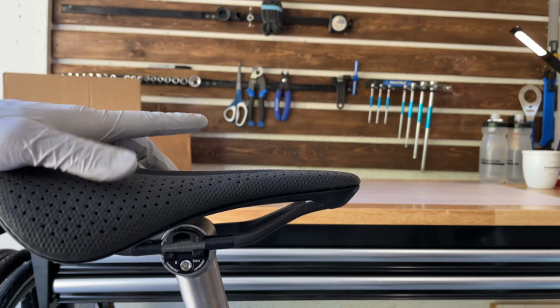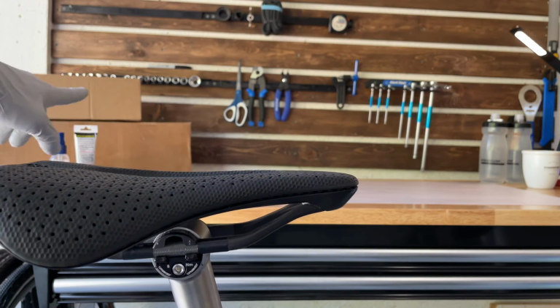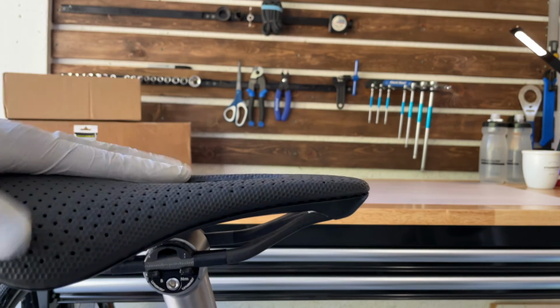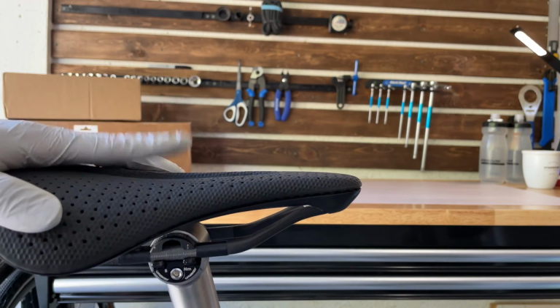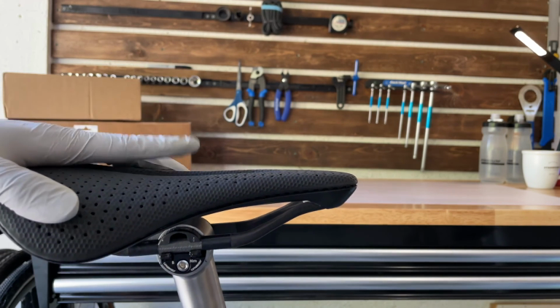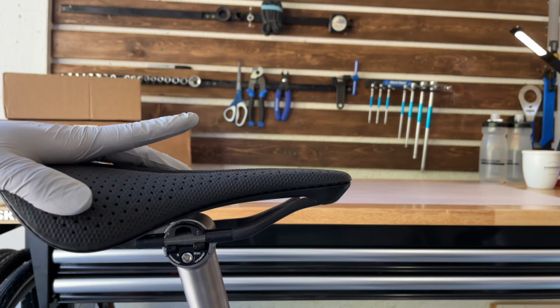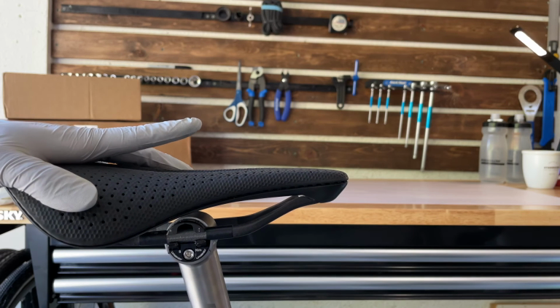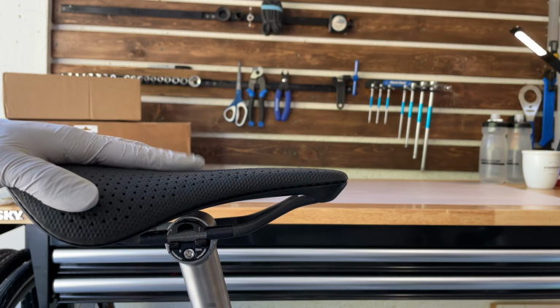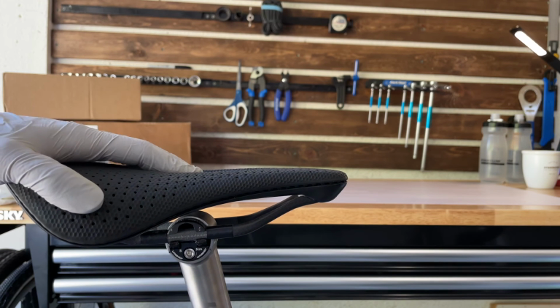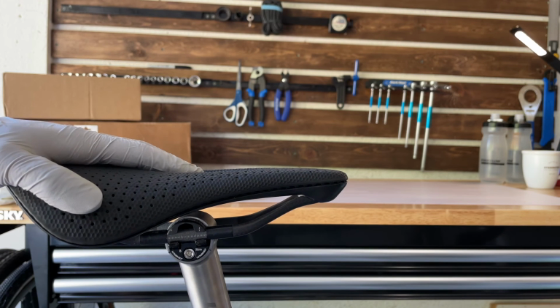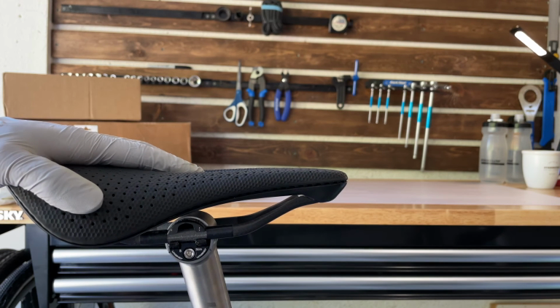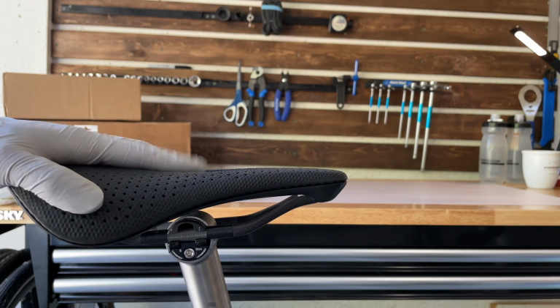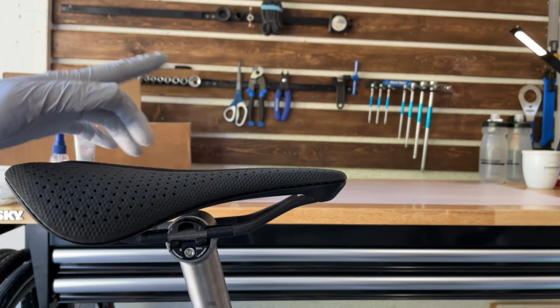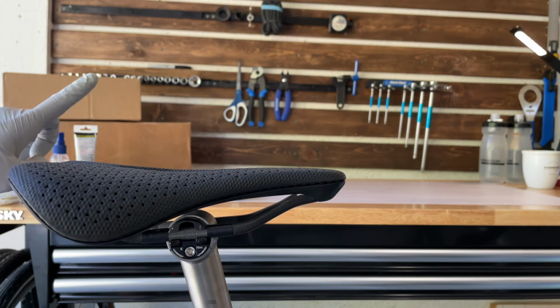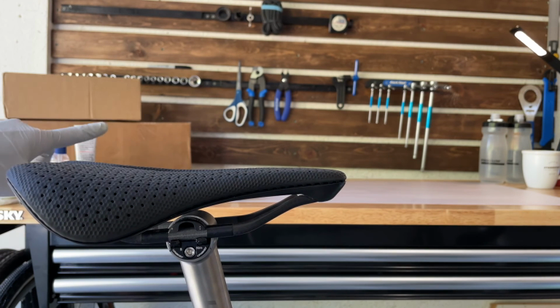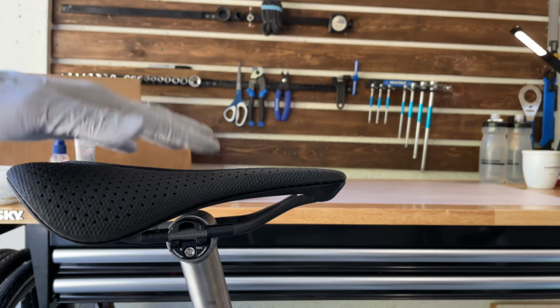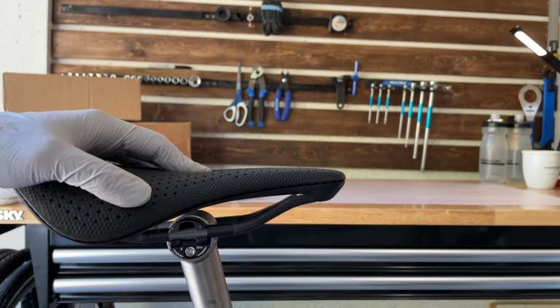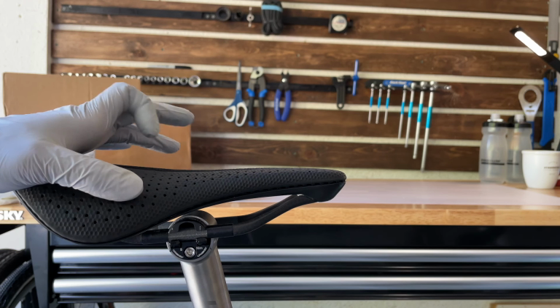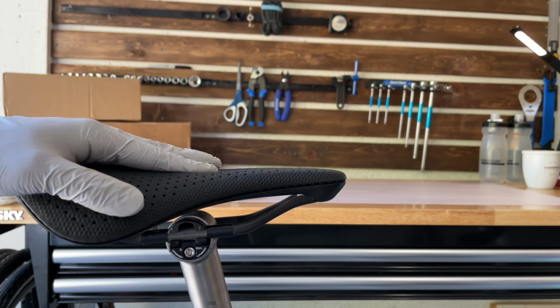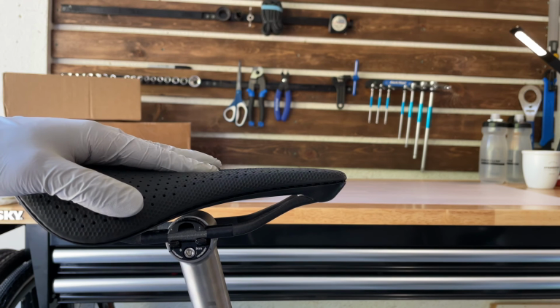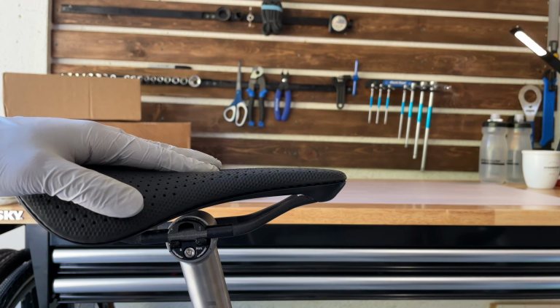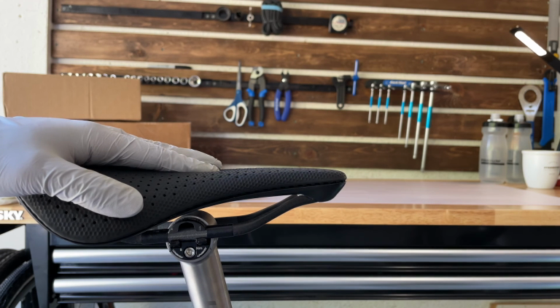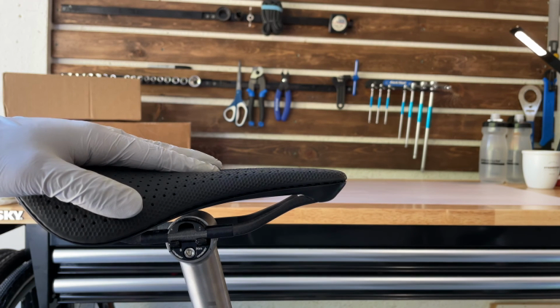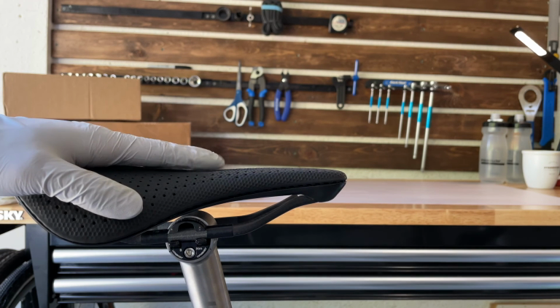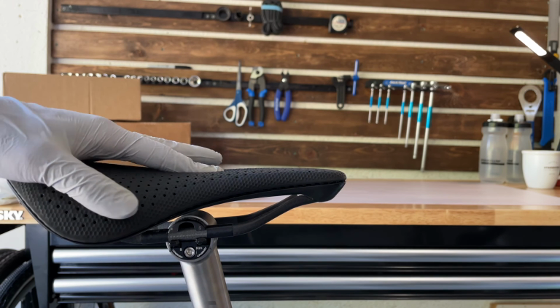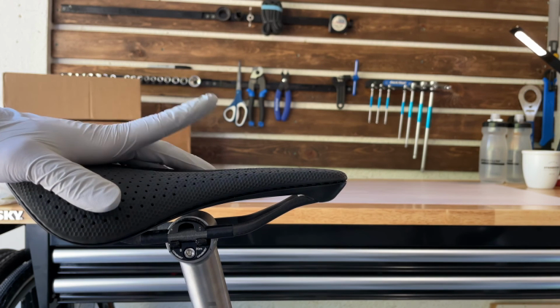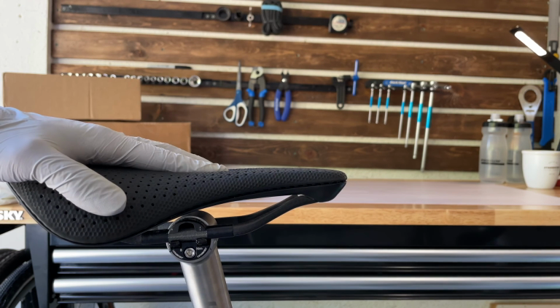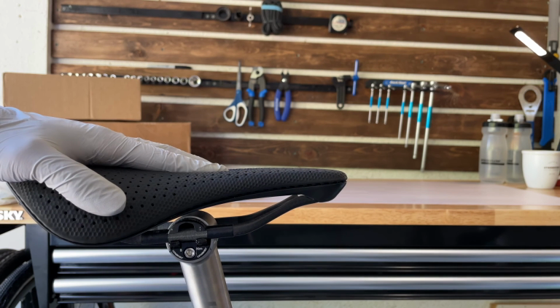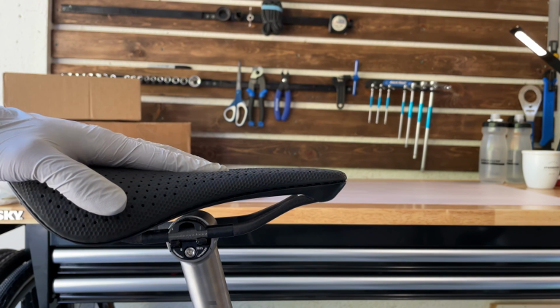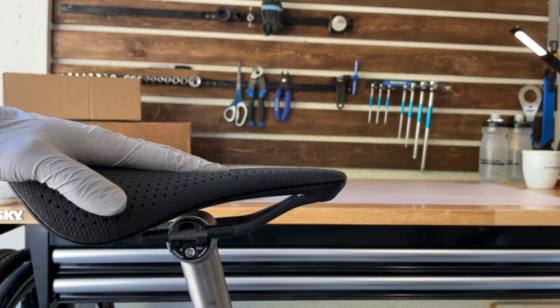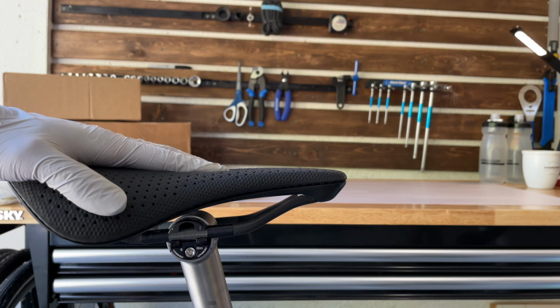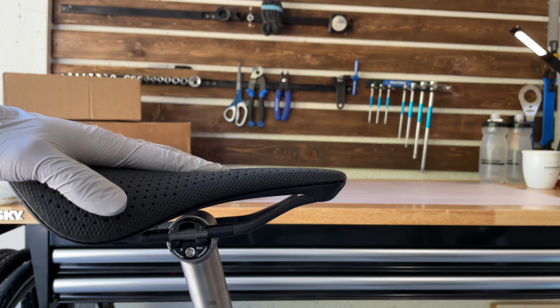By the way, next video I'm going to weigh all my bikes because I just got a new scale from Park Tools, and I'm excited to see how much each one of them weighs. See you guys in the next video.